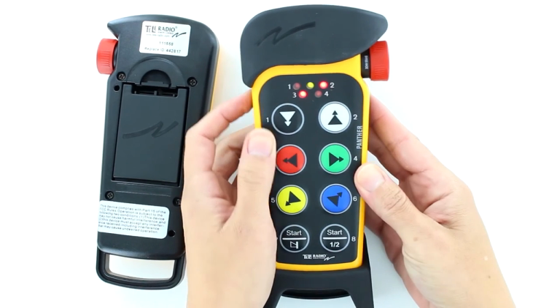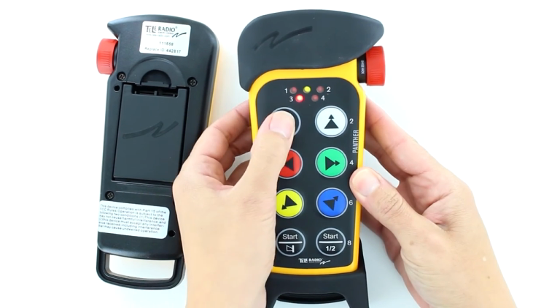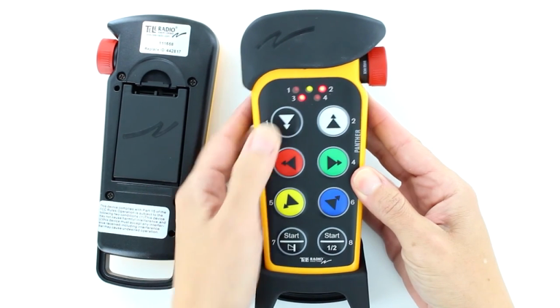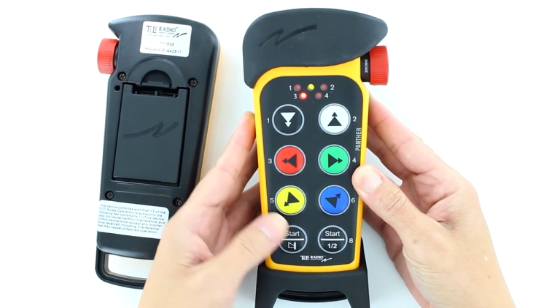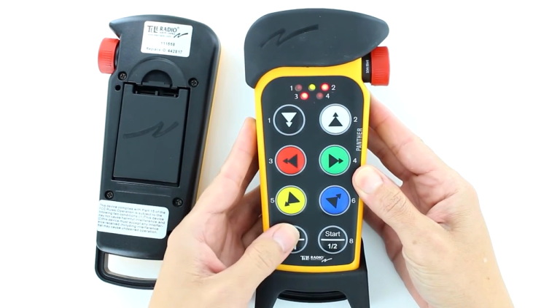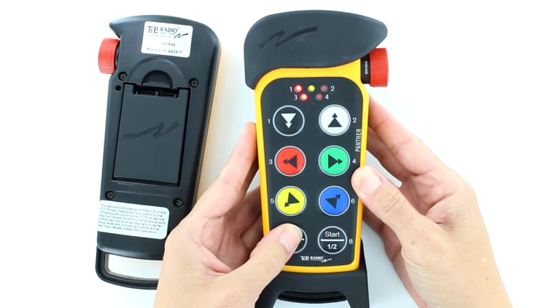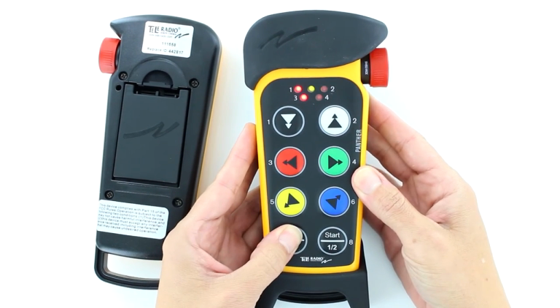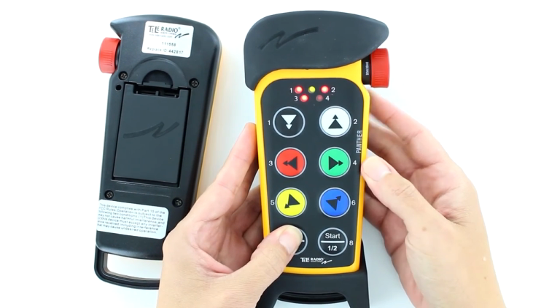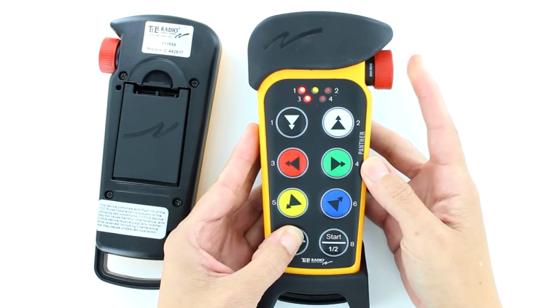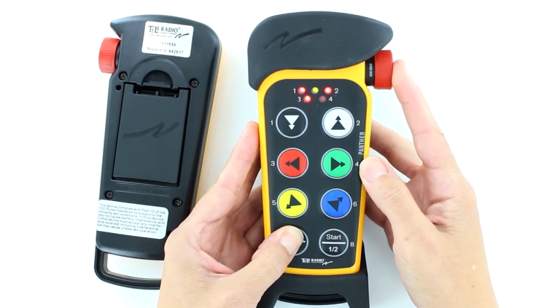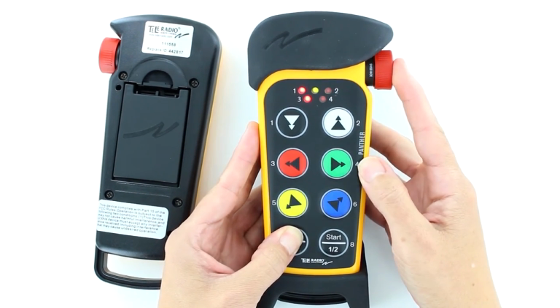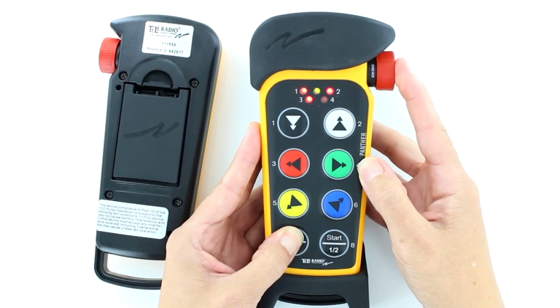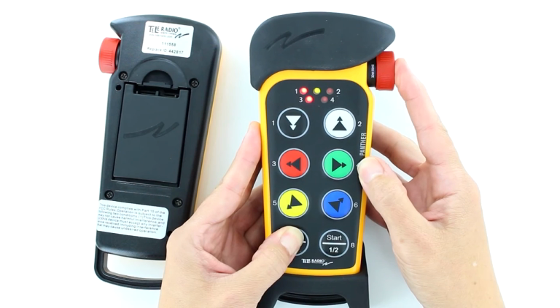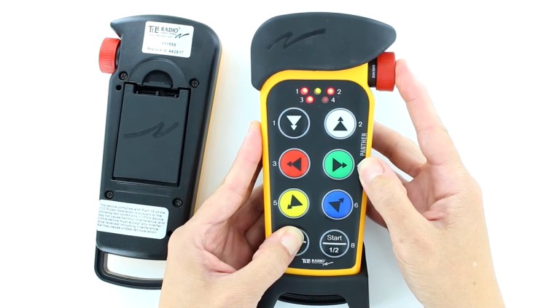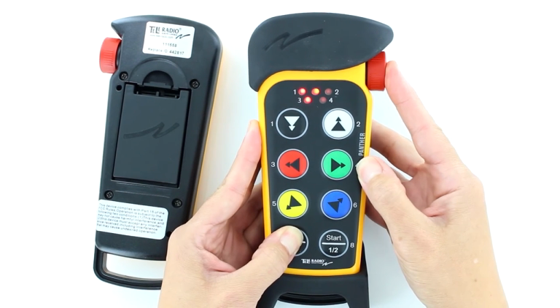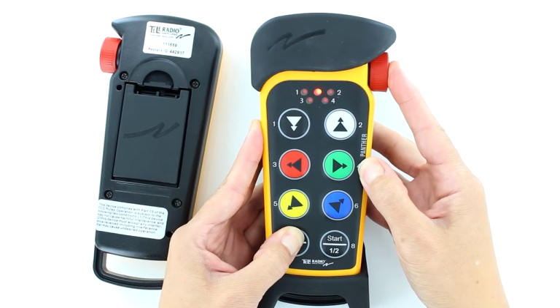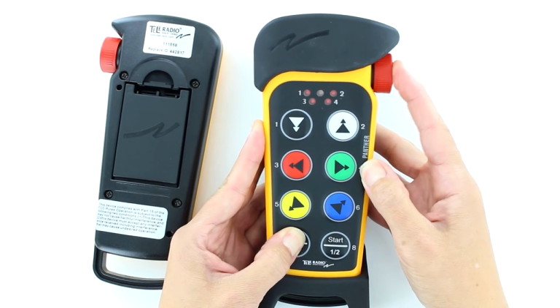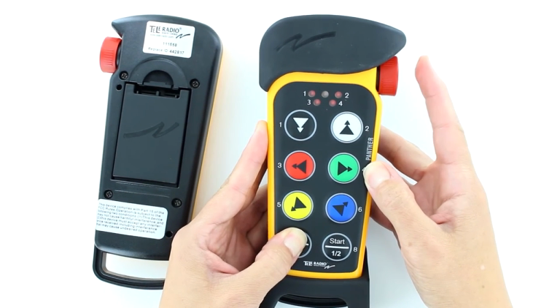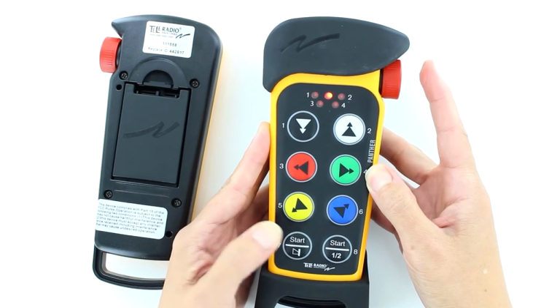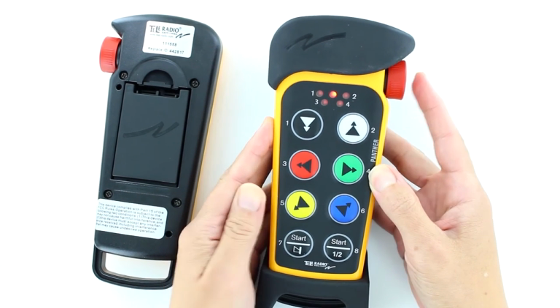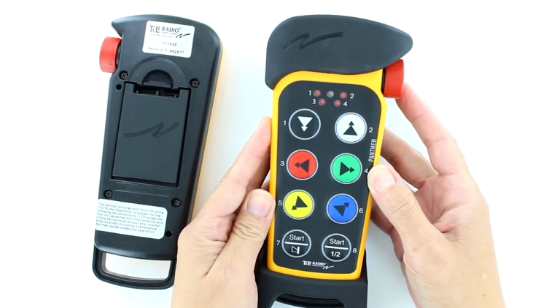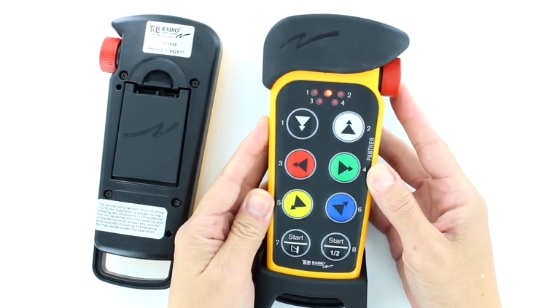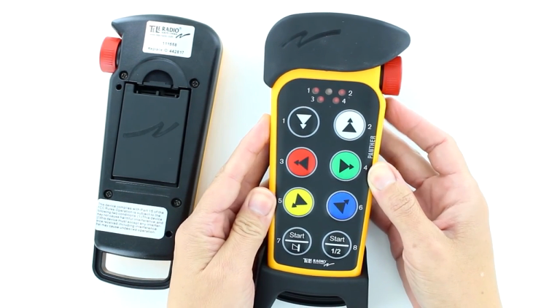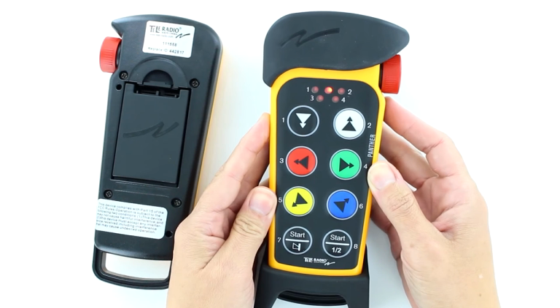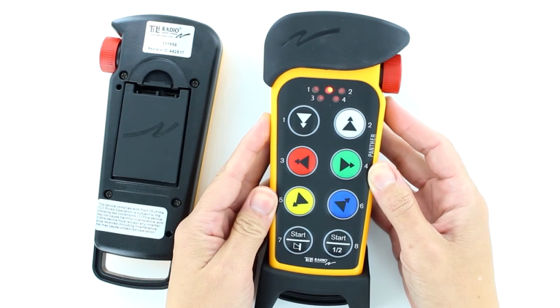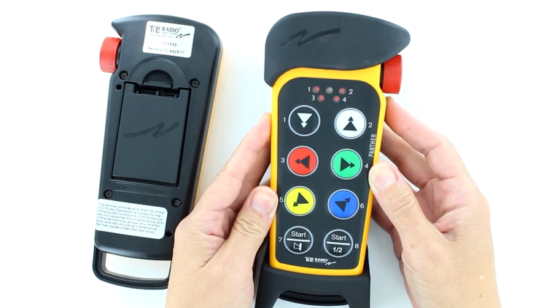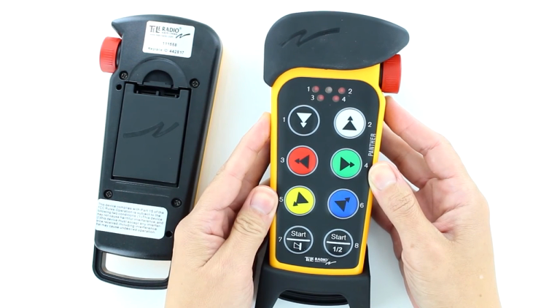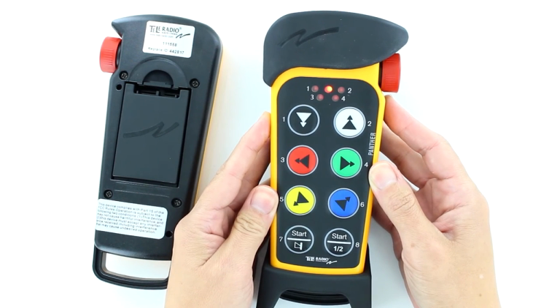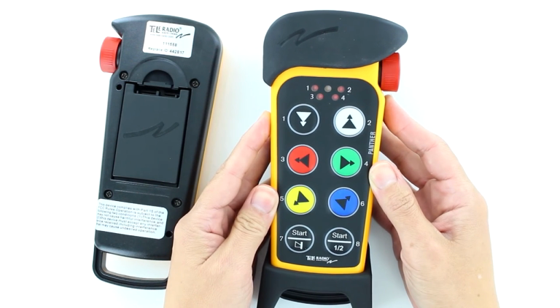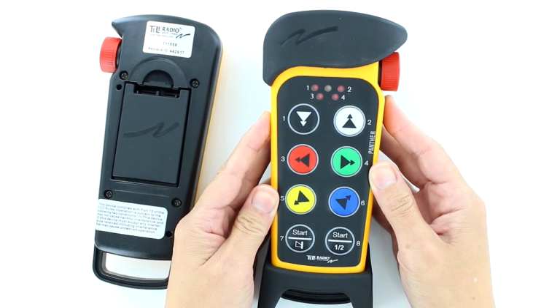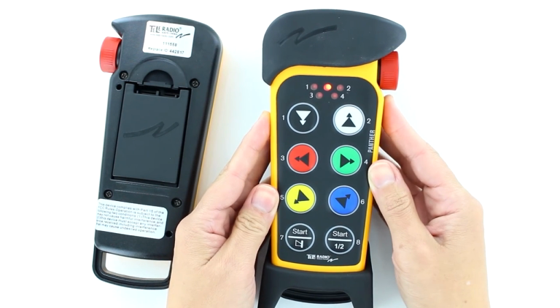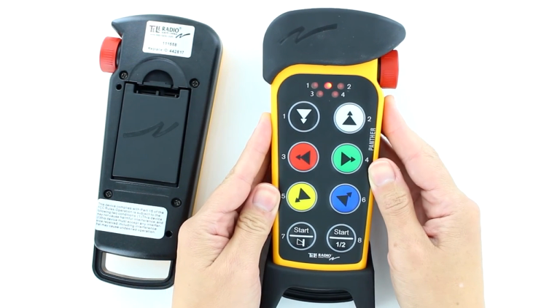When reaching the last digit in the ID, keep that button pressed. Press the stop button. After approximately 10 seconds, the transmitter switches off. The transmitter has now been replaced.